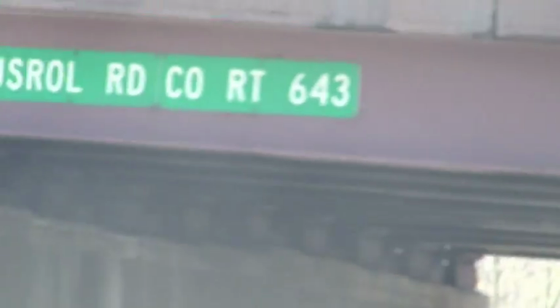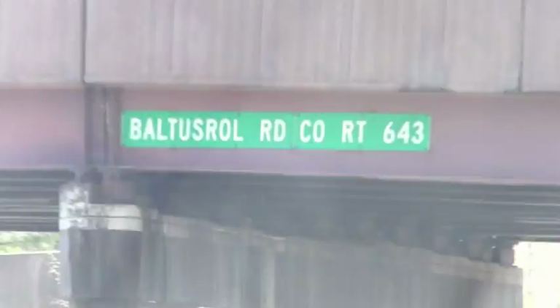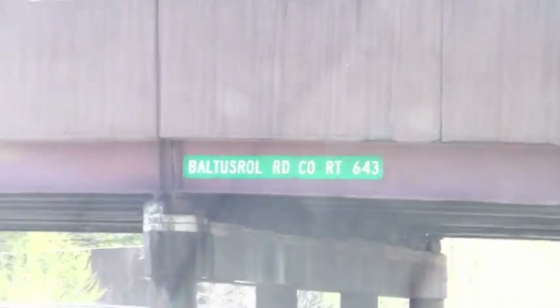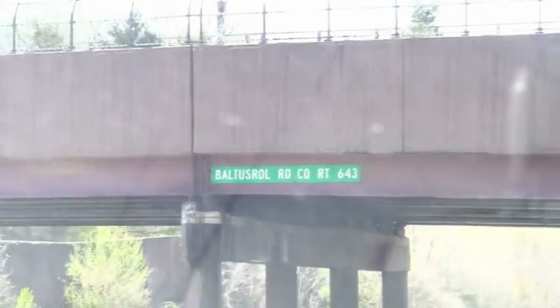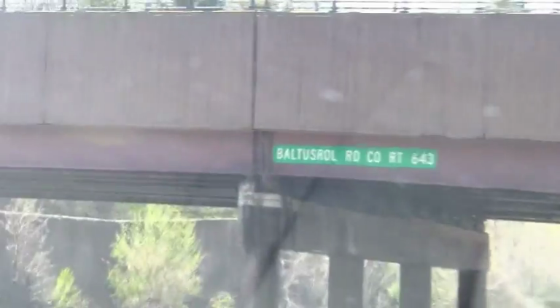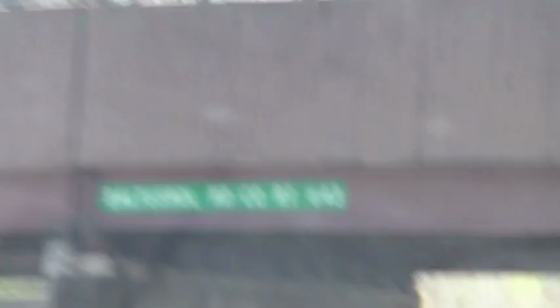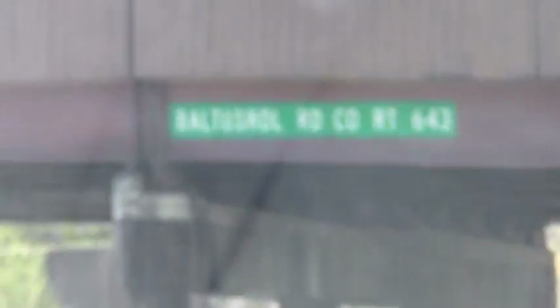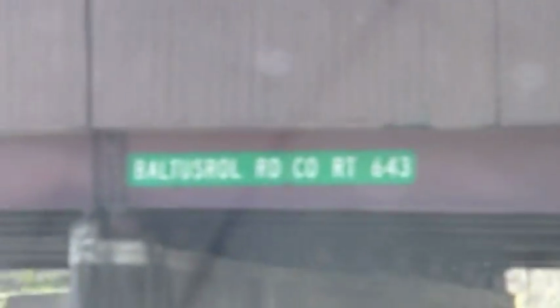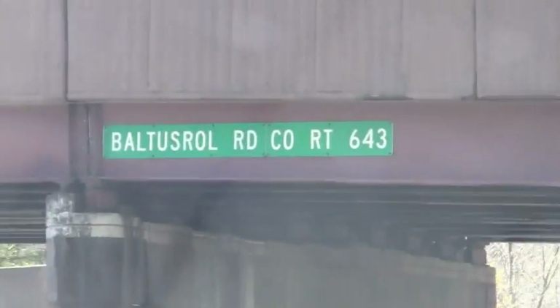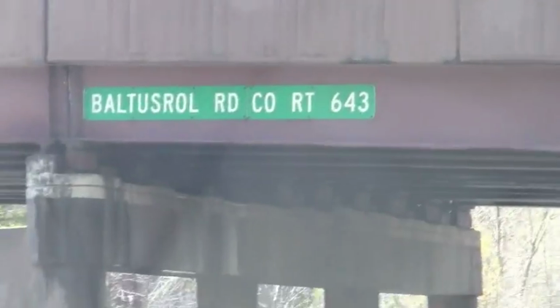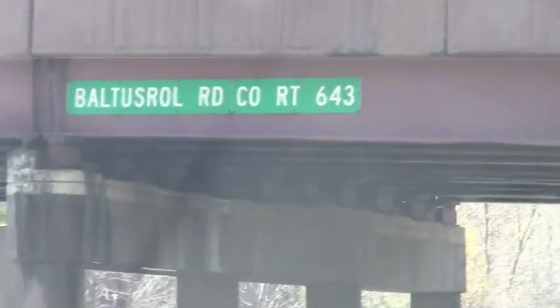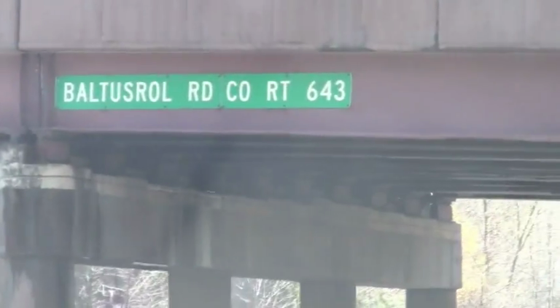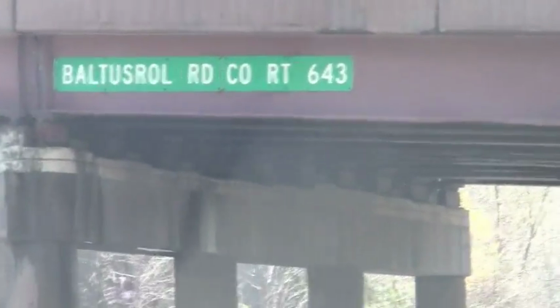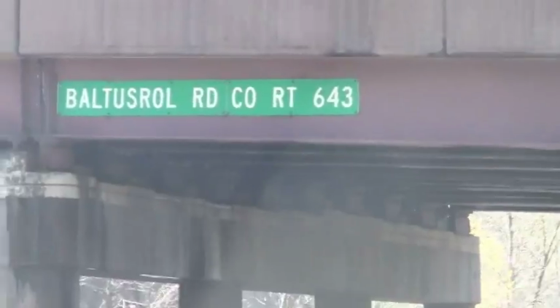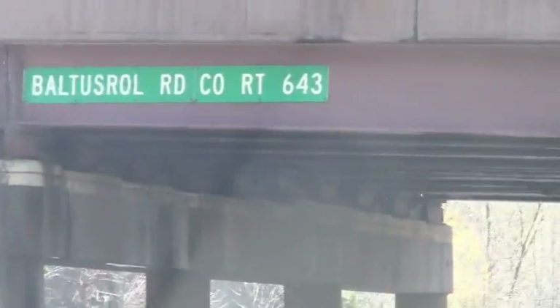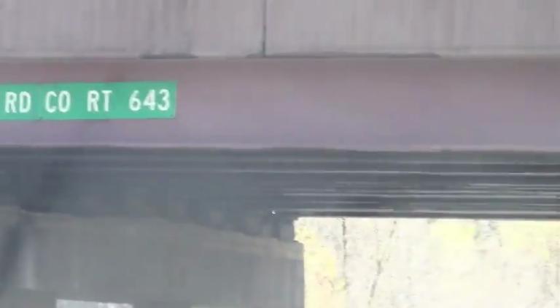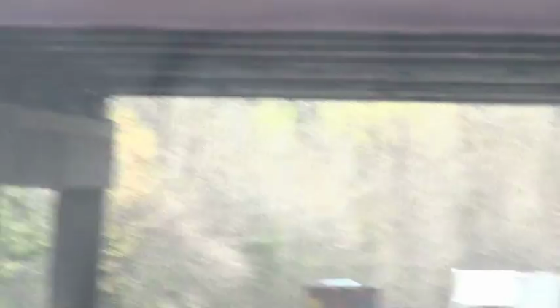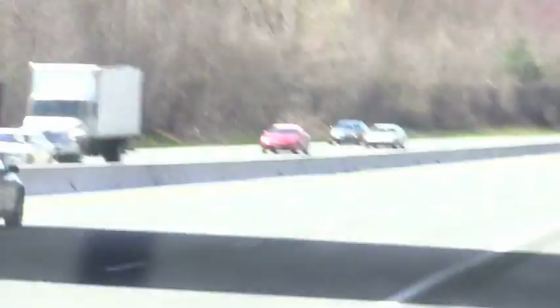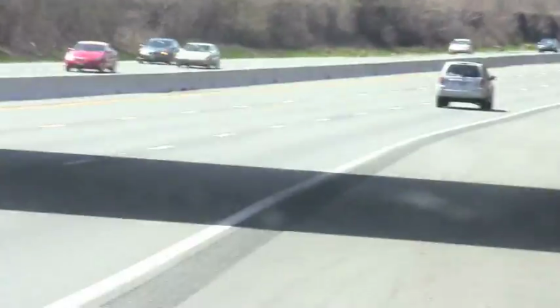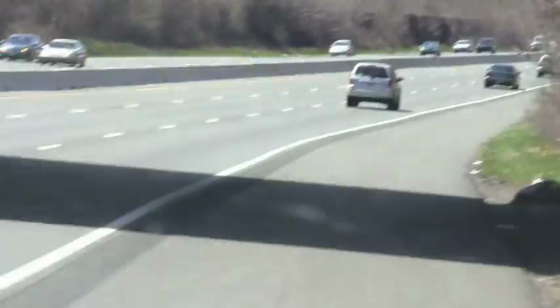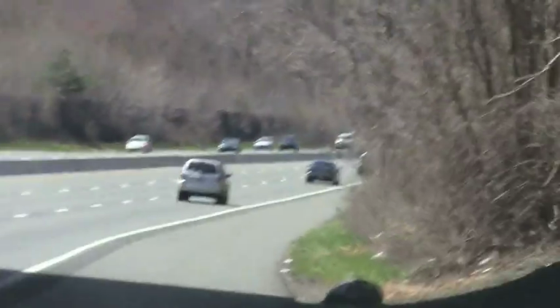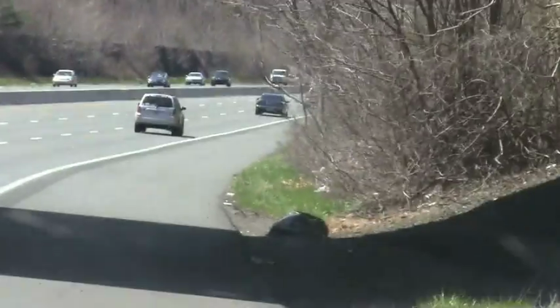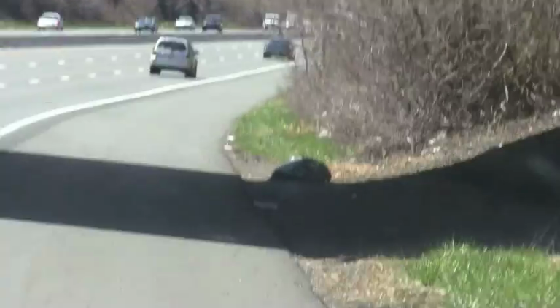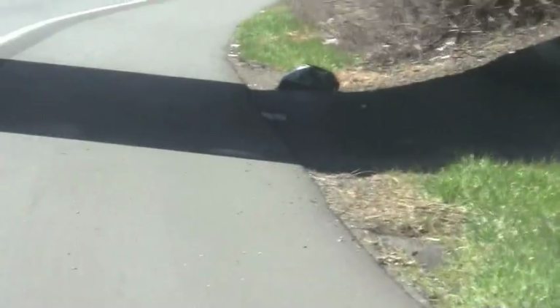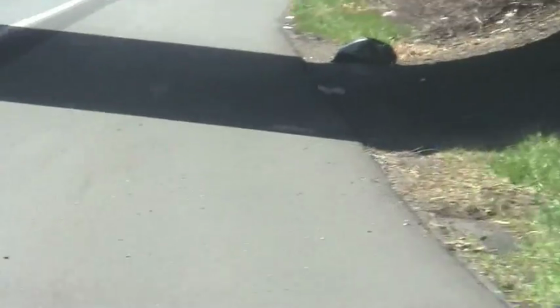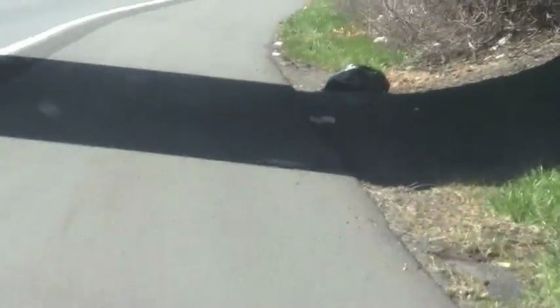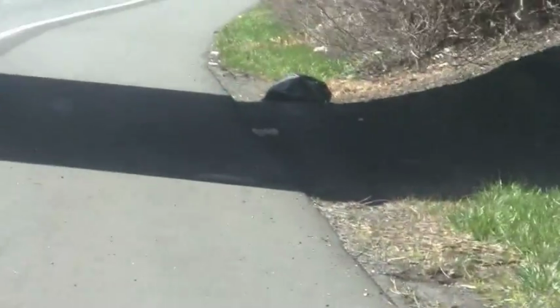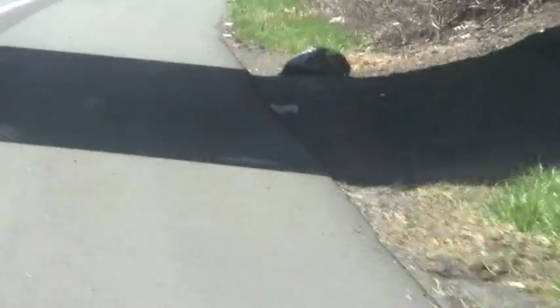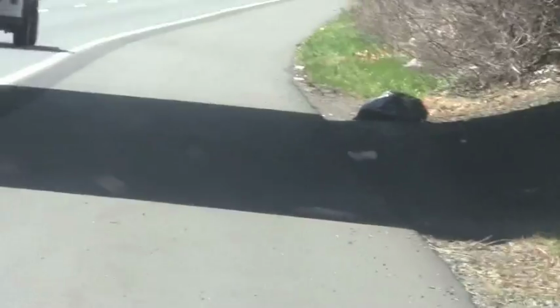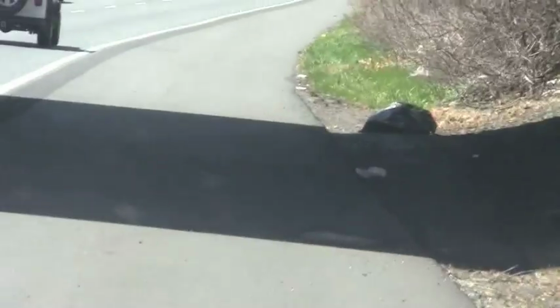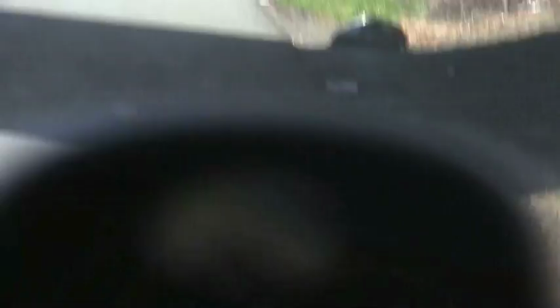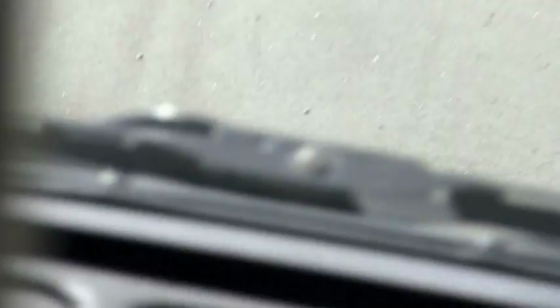Actually, it's County Route 643. I'm sorry. Okay, all right. So again, we proceed on Route 78 westbound.